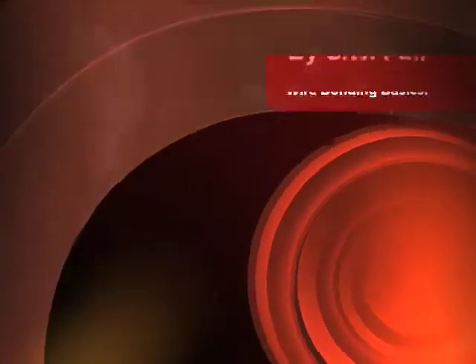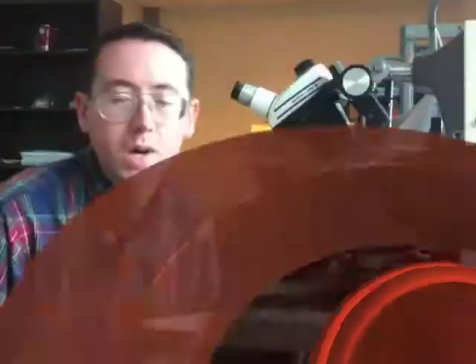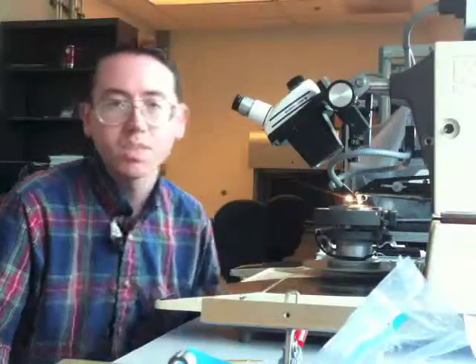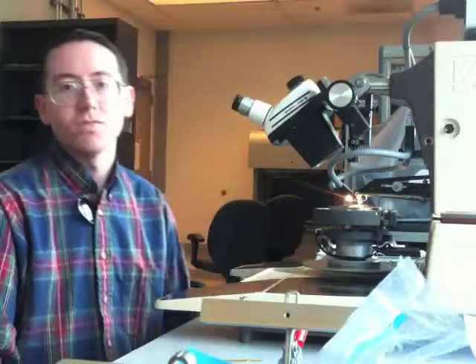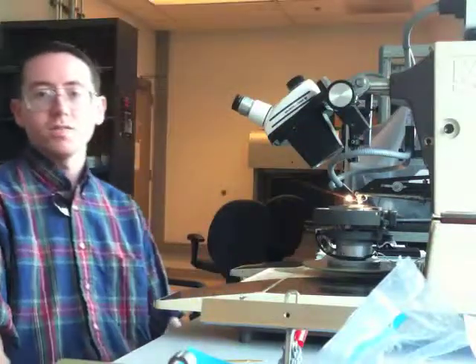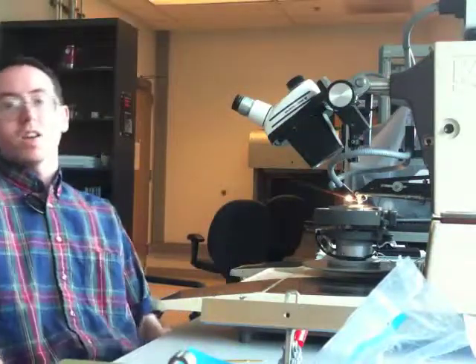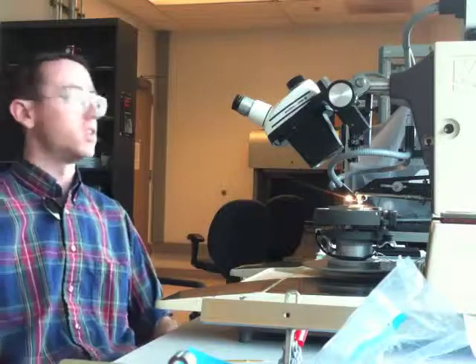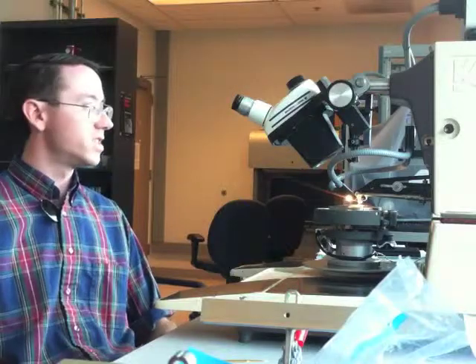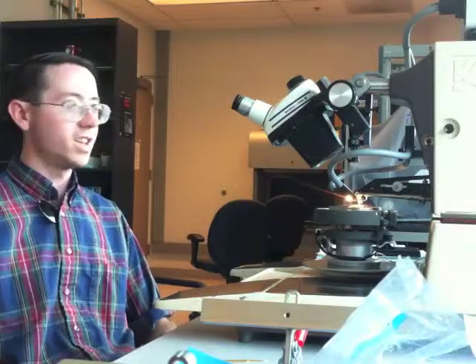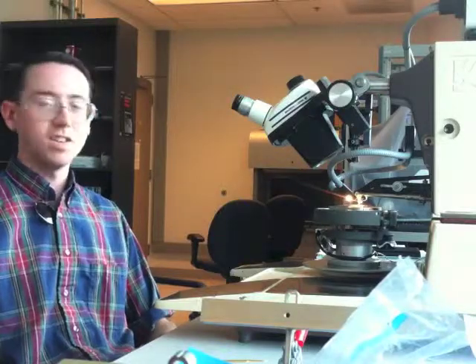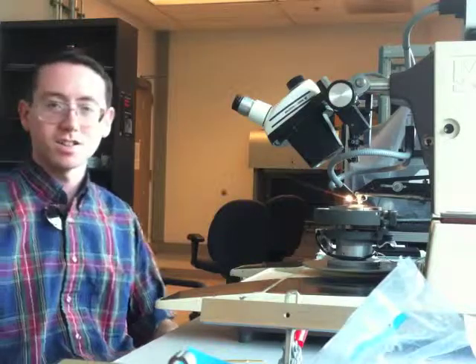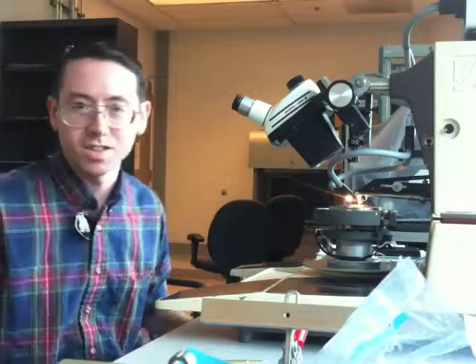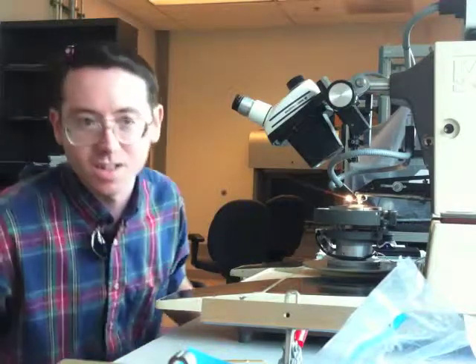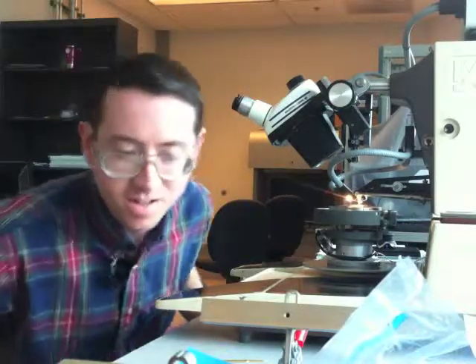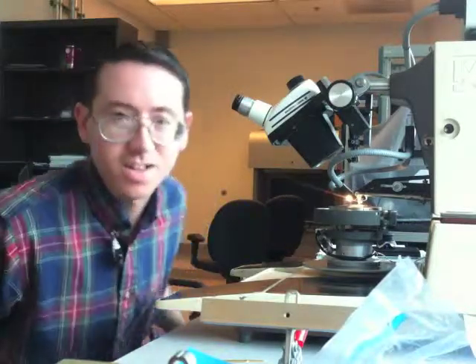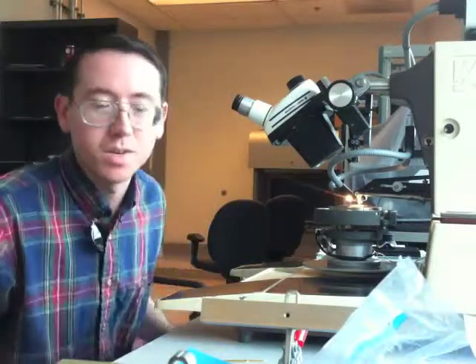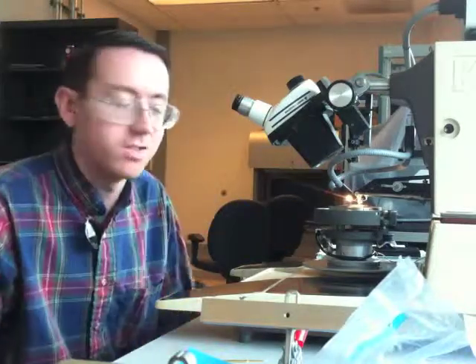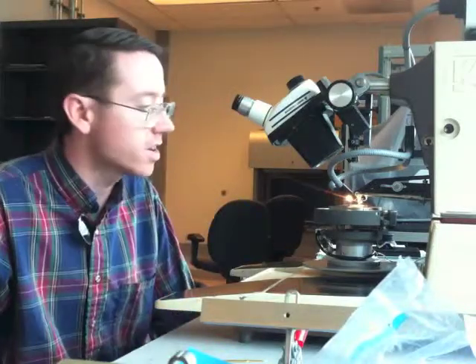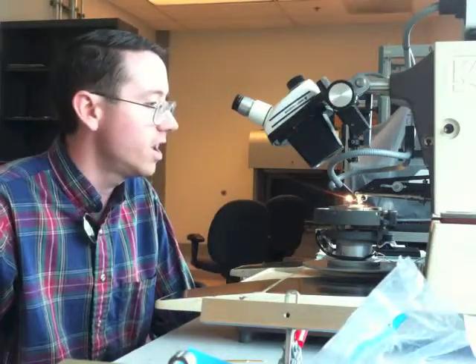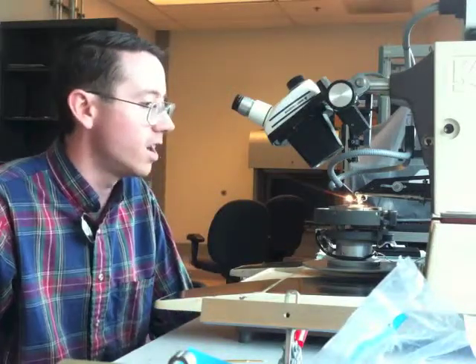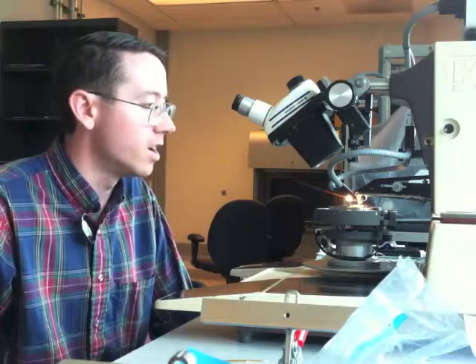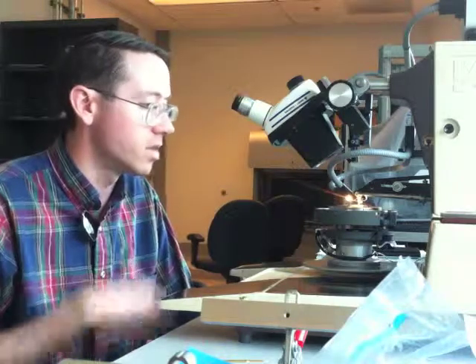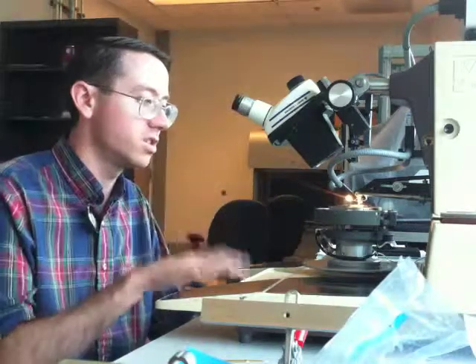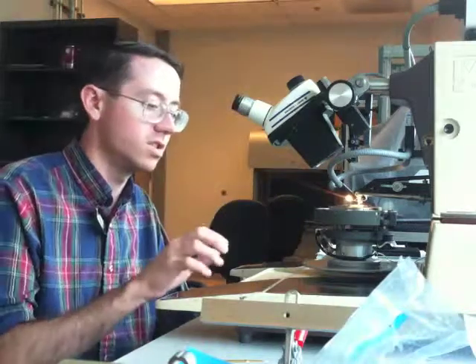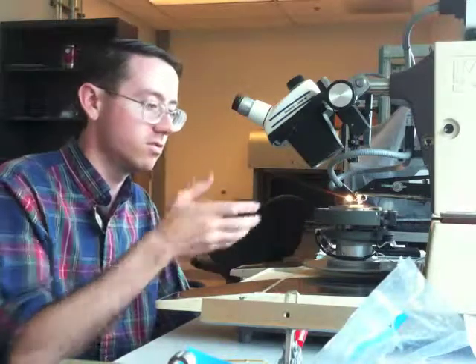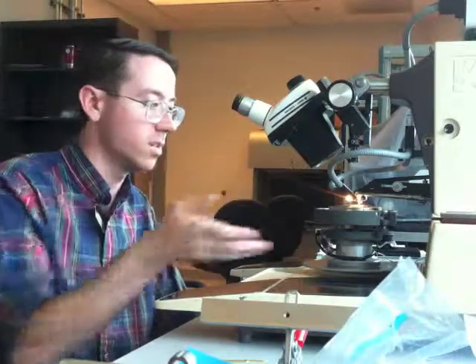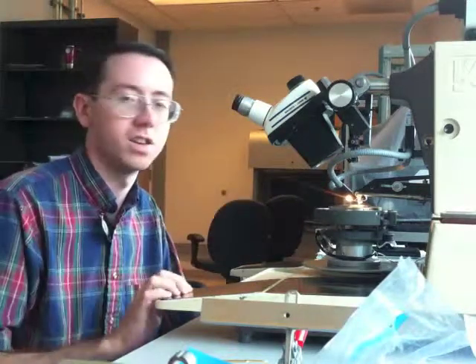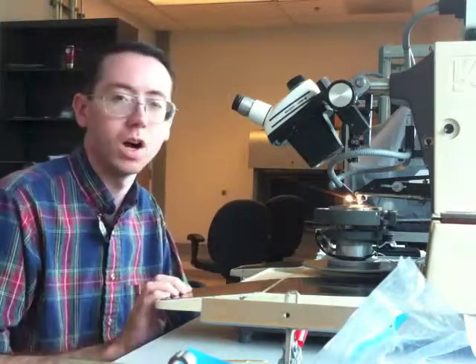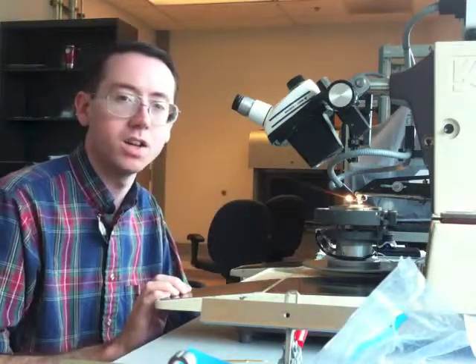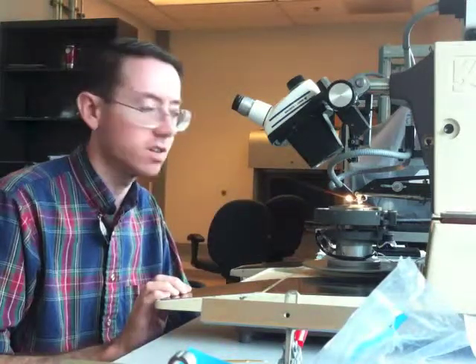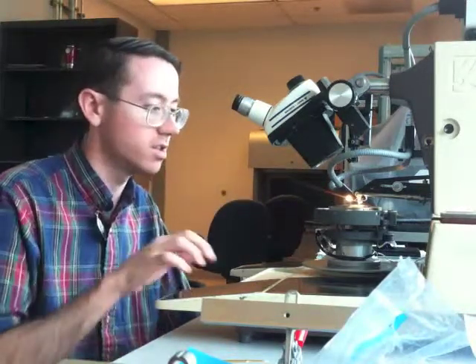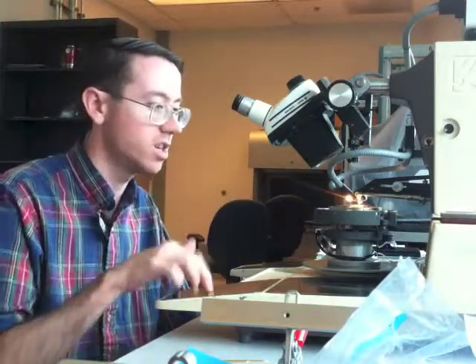Hi, my name is Sam Falk, and I'm here at CNFE, College of Nanoscale Science and Engineering in Albany, New York. I'm going to be showing you about wire bonding on this machine.